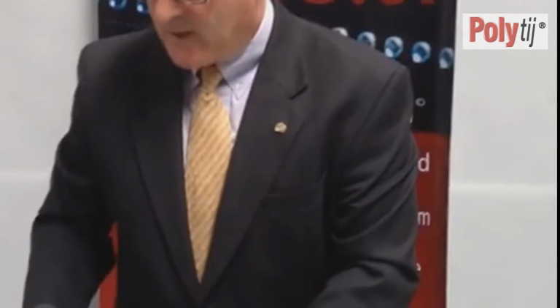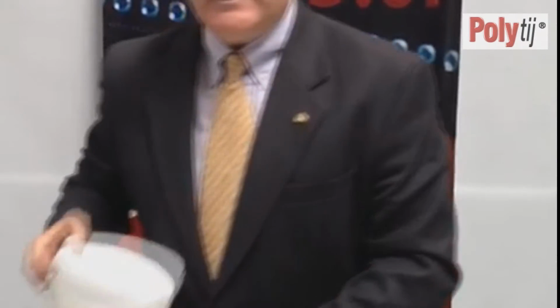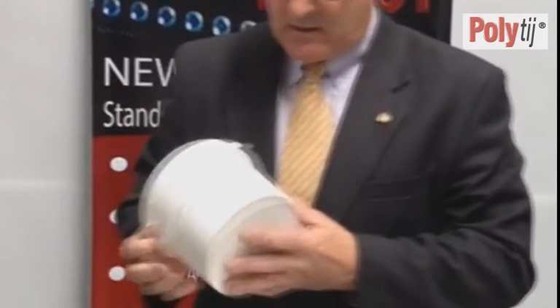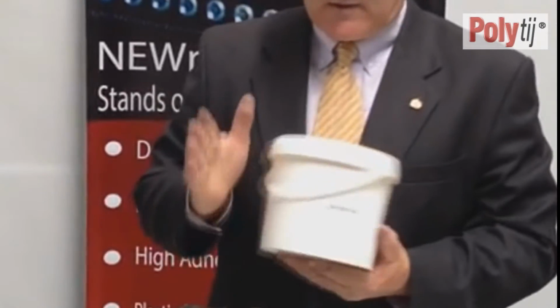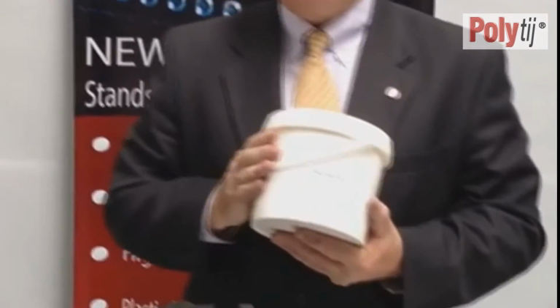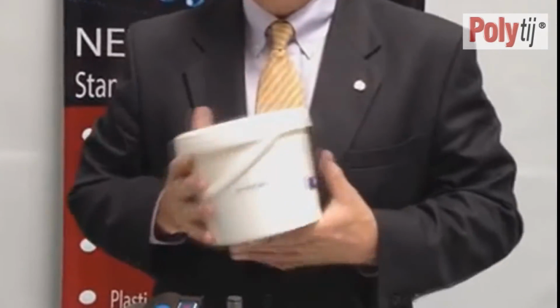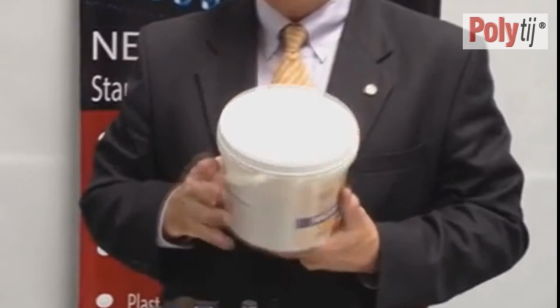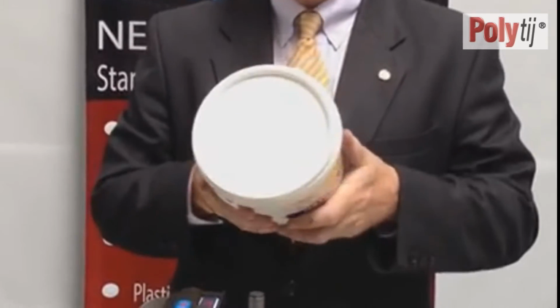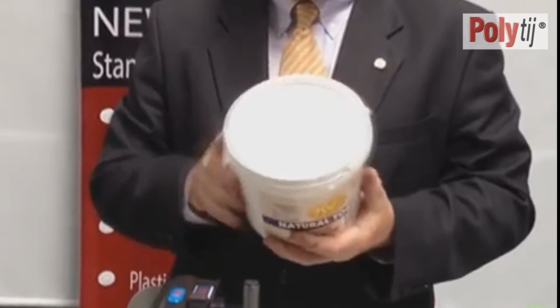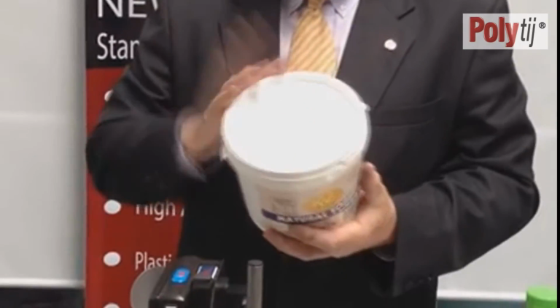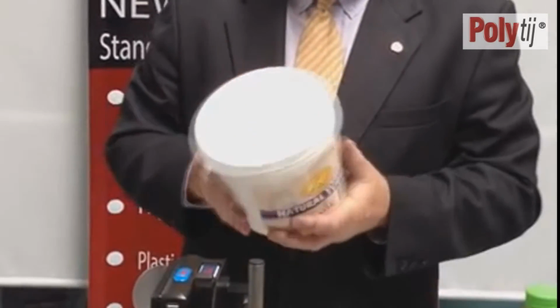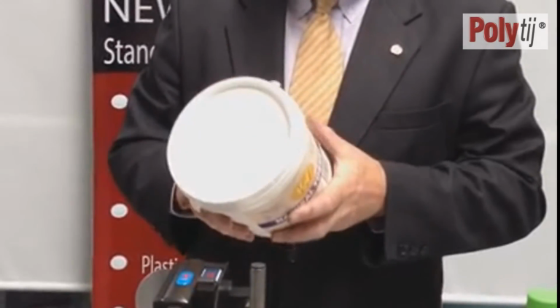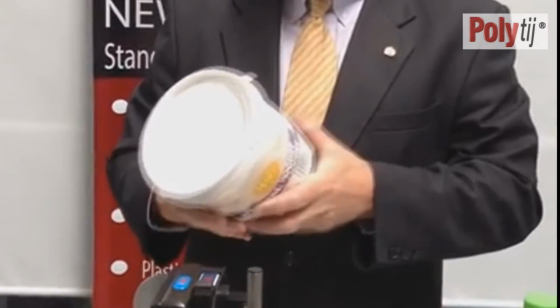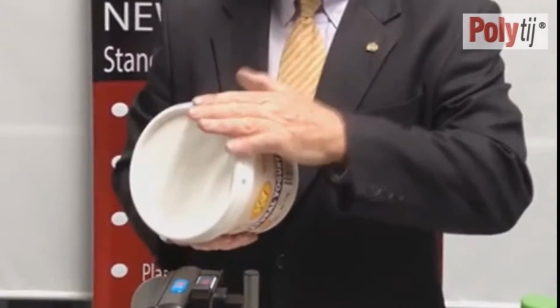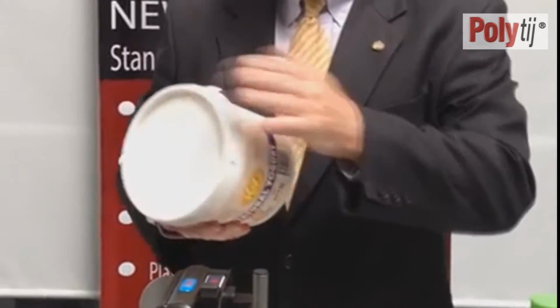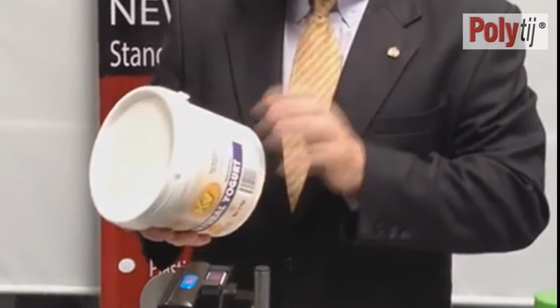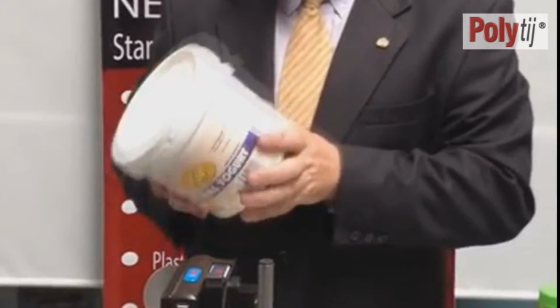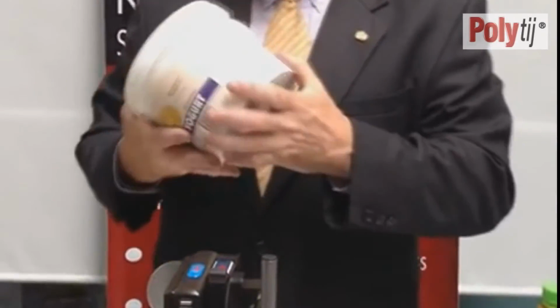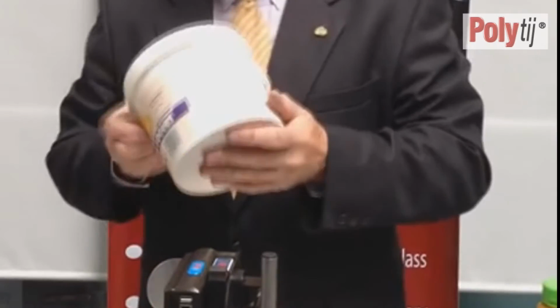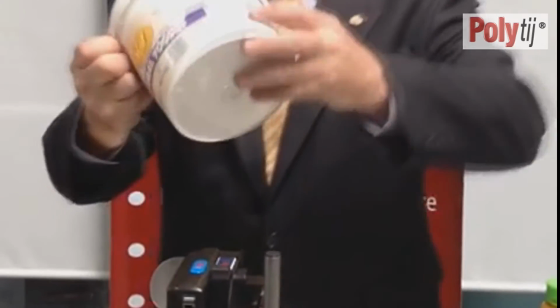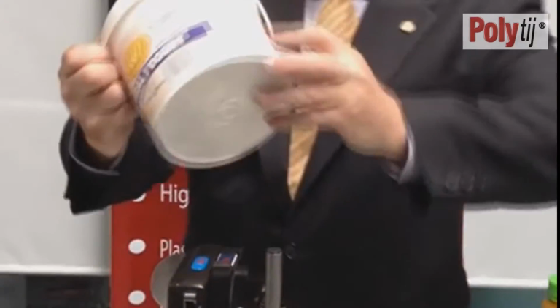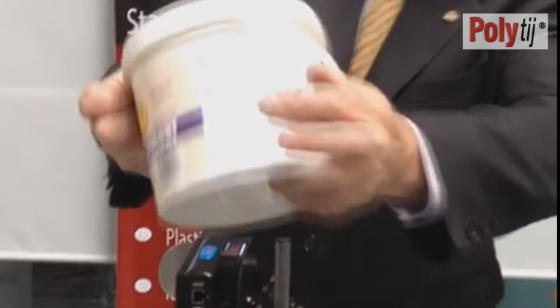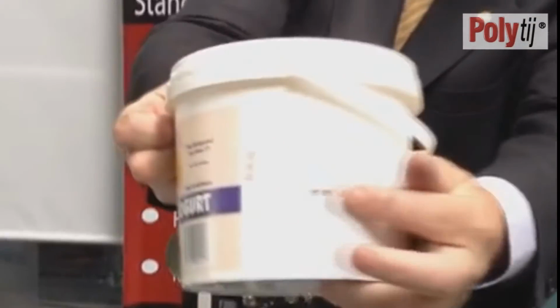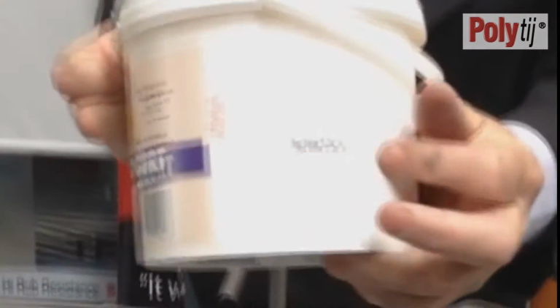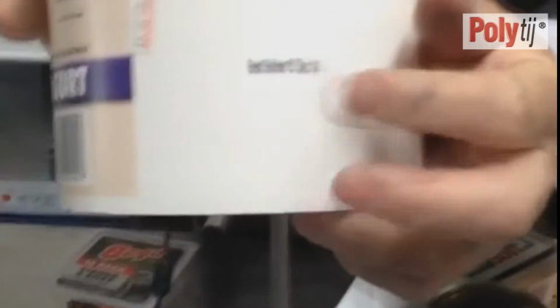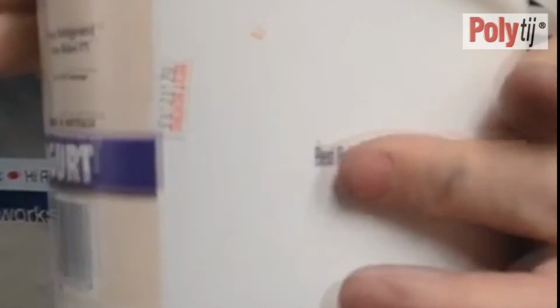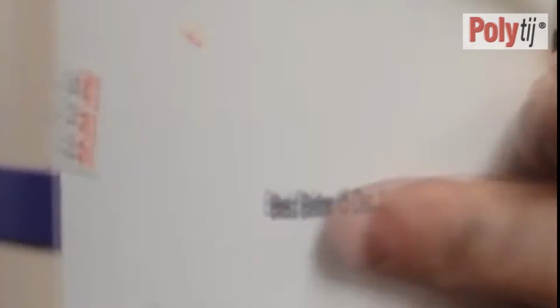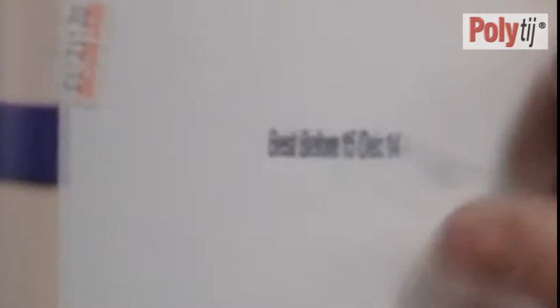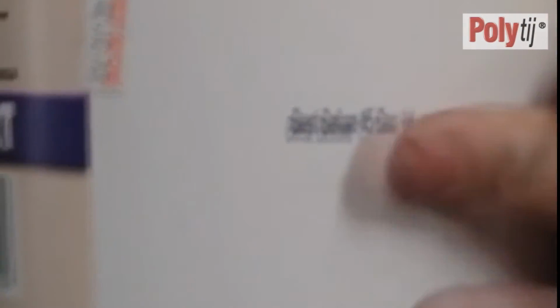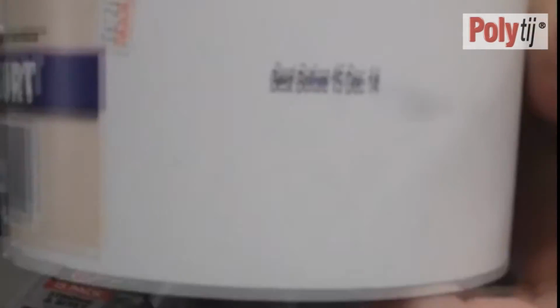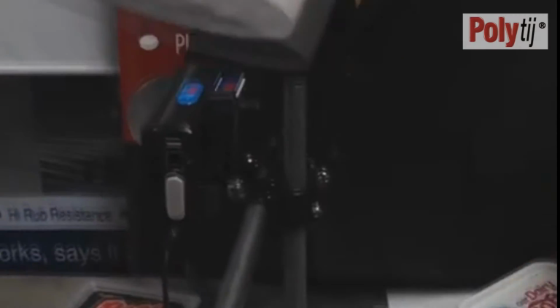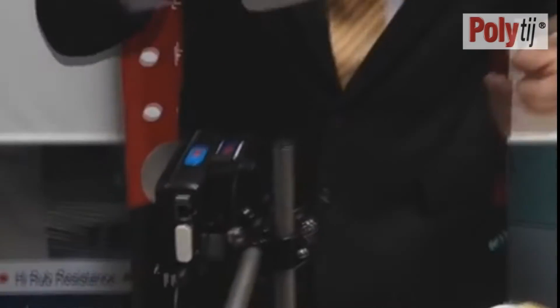Another big area is polypropylene yogurt tubs. We can print on the polypropylene and also on the outside of the tubs. This has been printed and we've got instant dry, instant adhesion onto the polypropylene tubs.